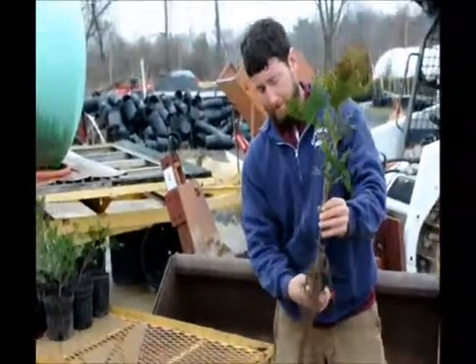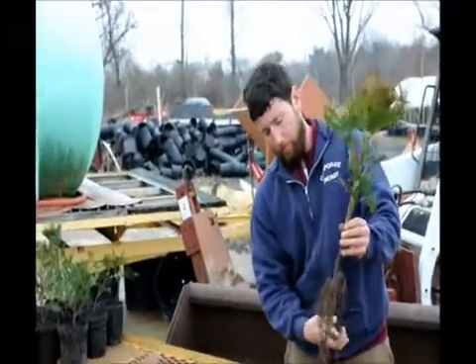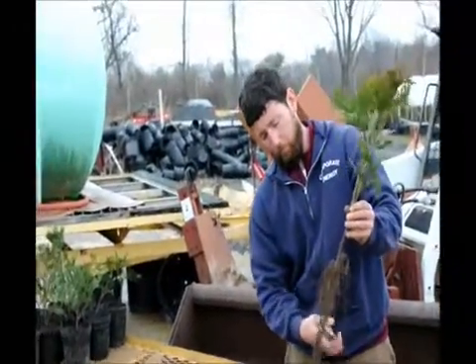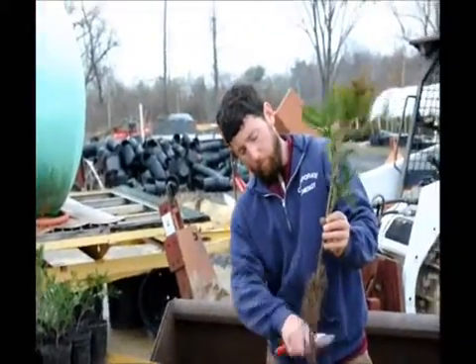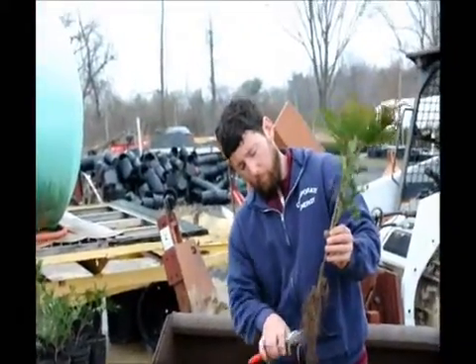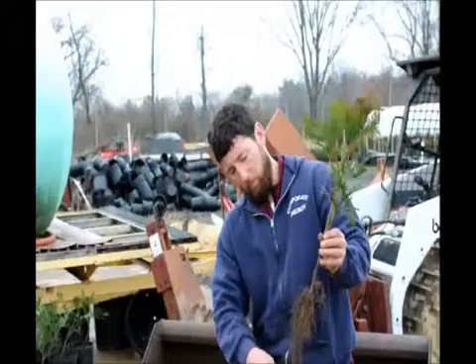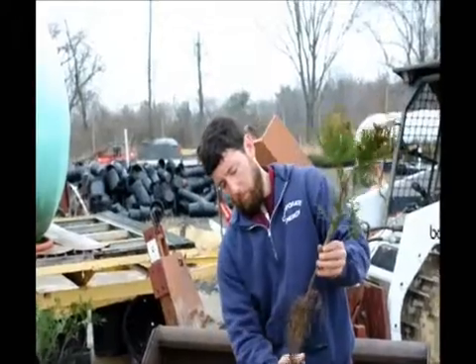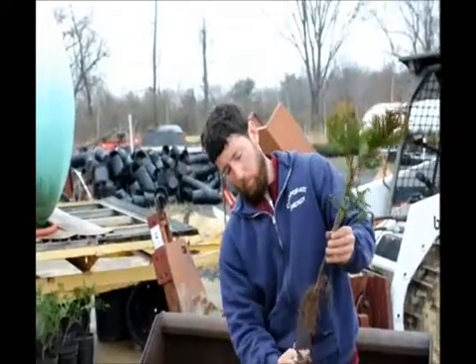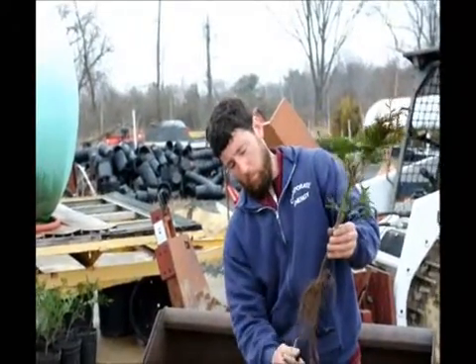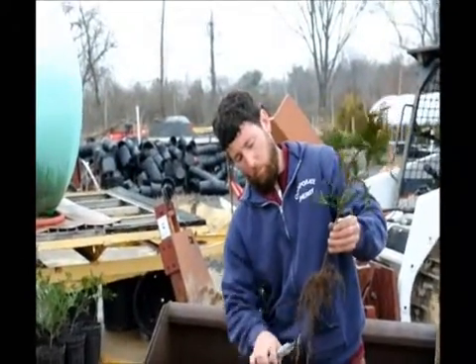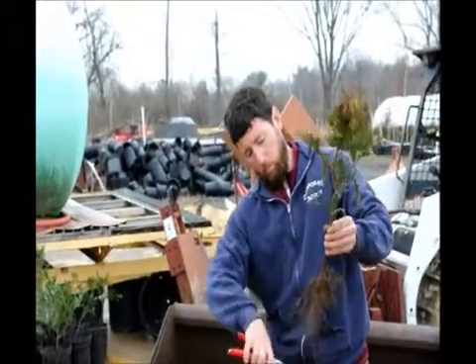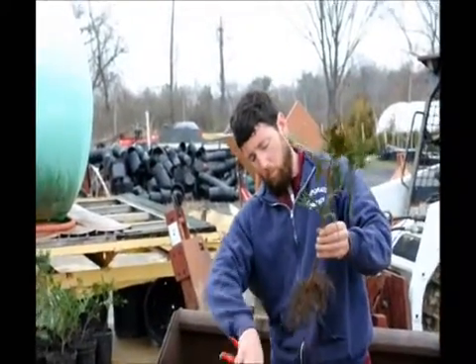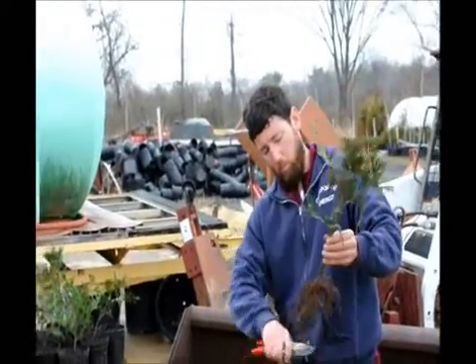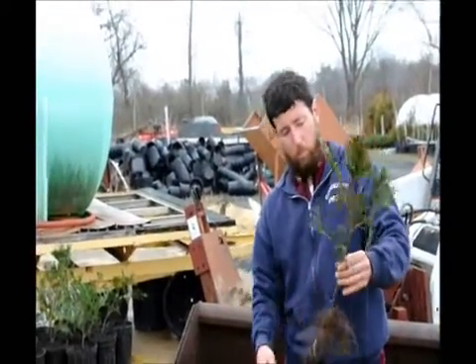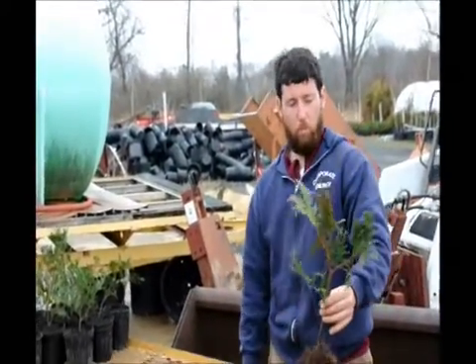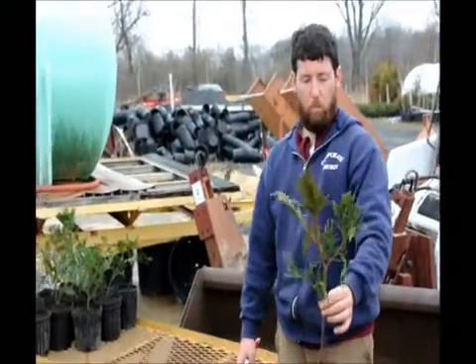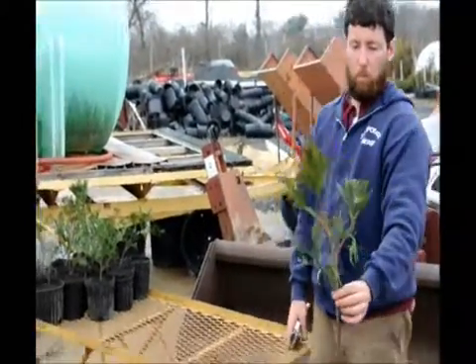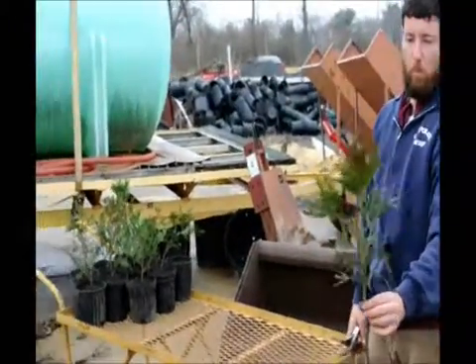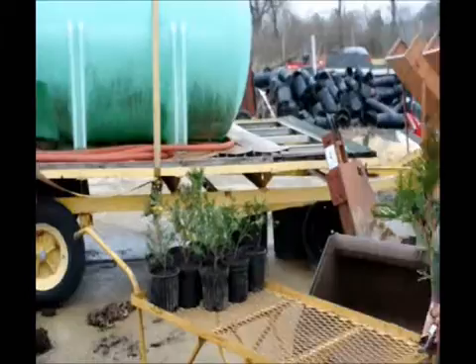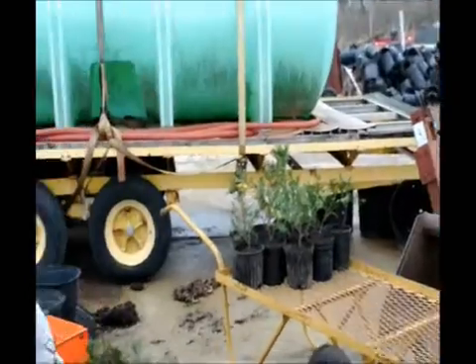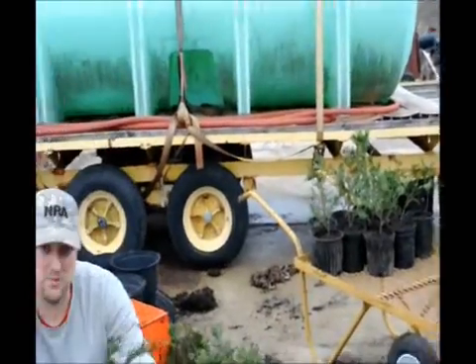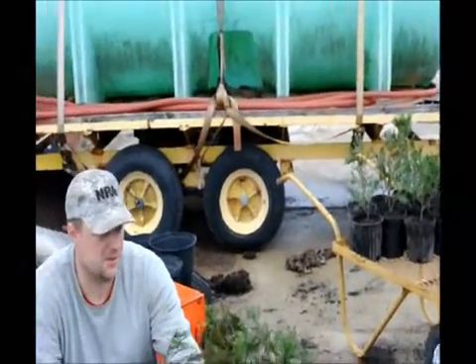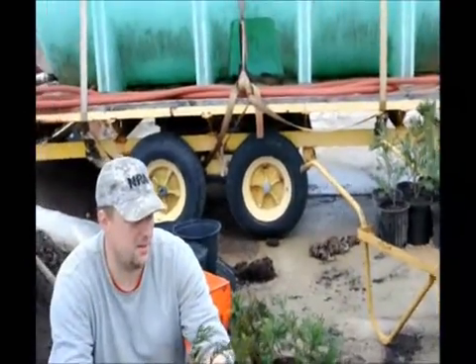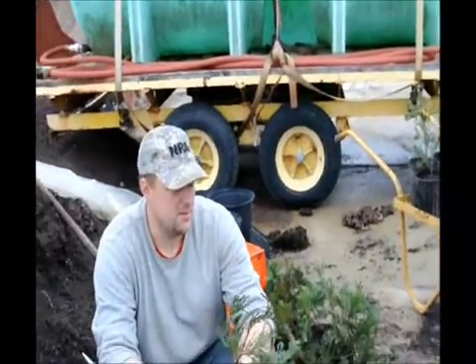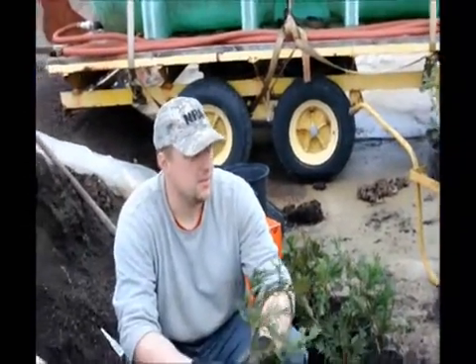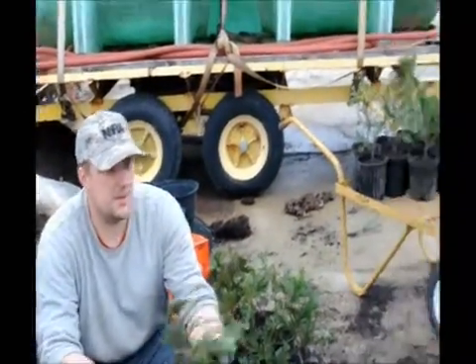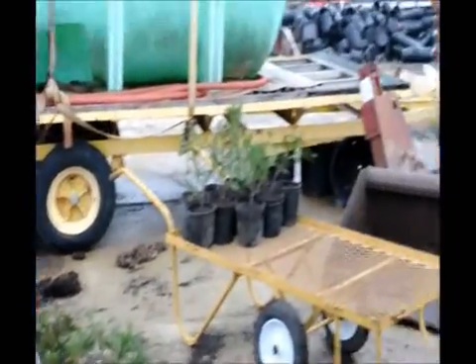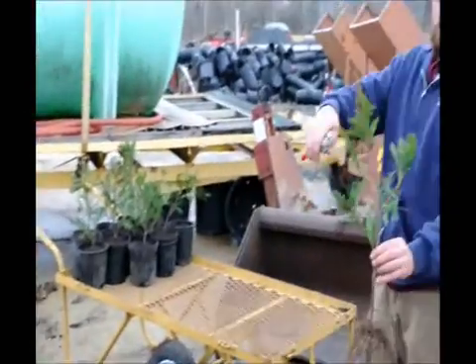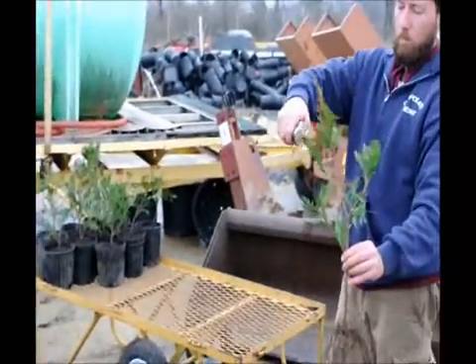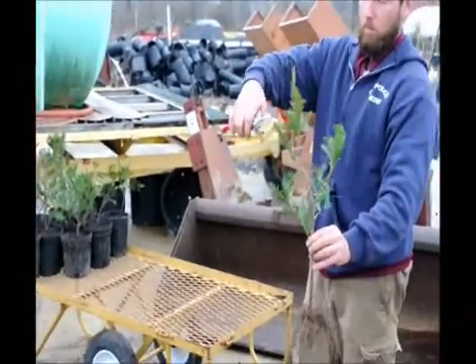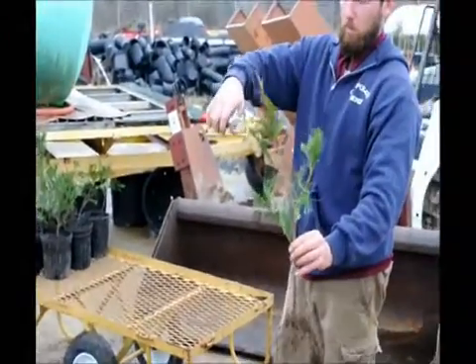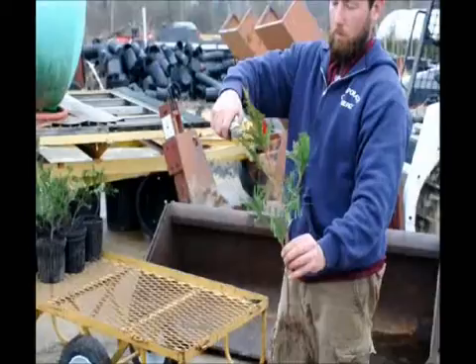He also trims the roots a little too. Yes, we do that because when we pot it up we don't want to squish the roots together — trimming will force new roots to come out. That's basically what we want.